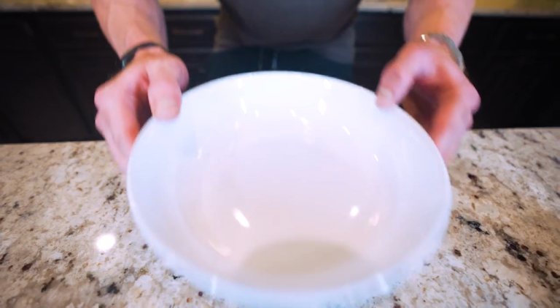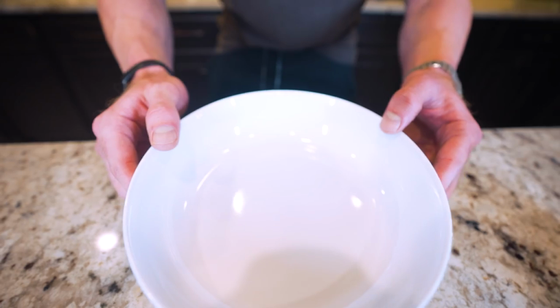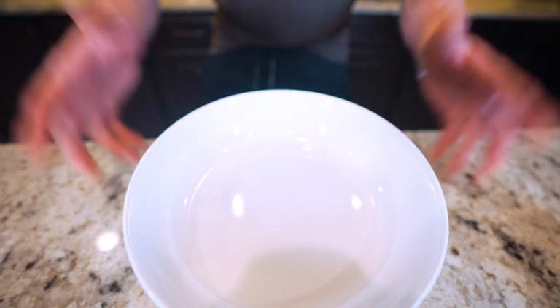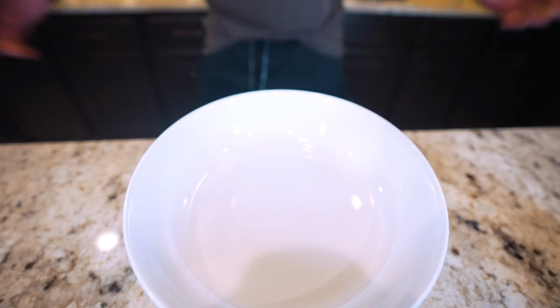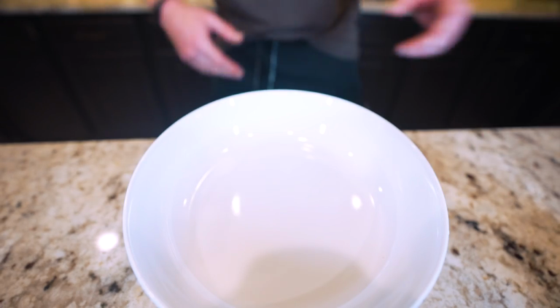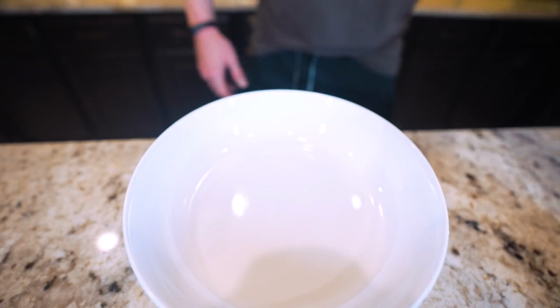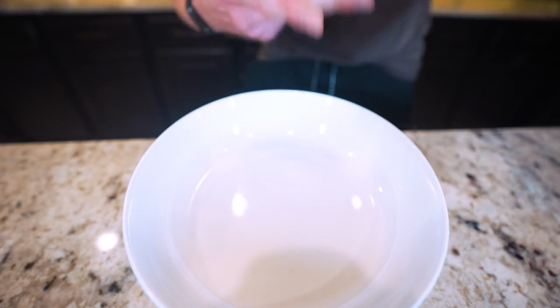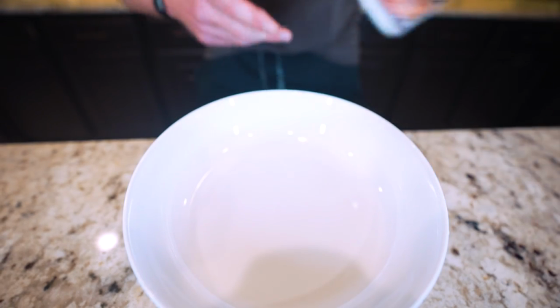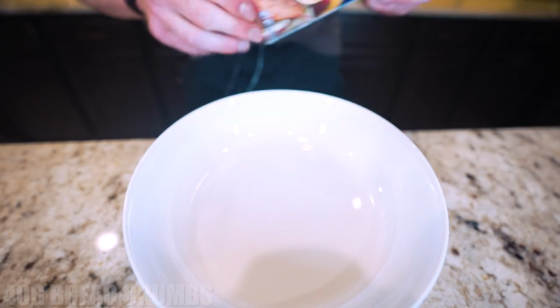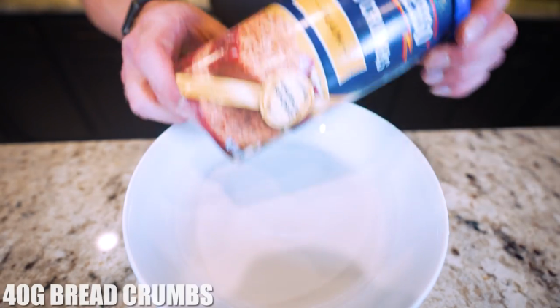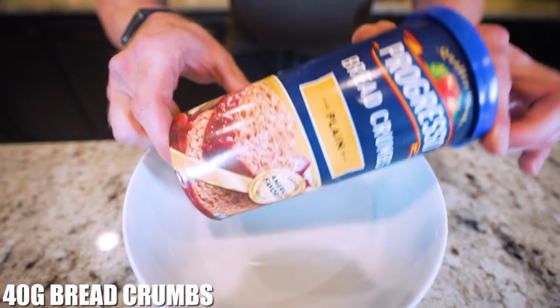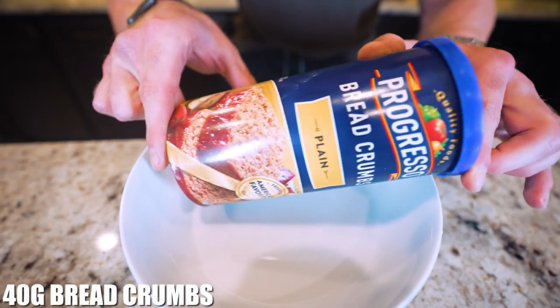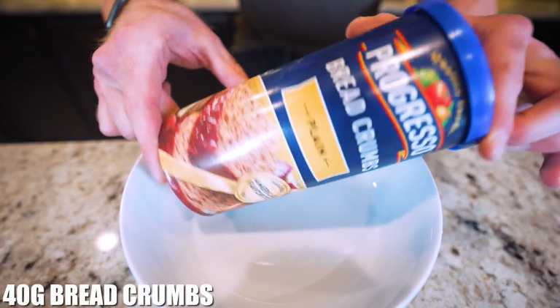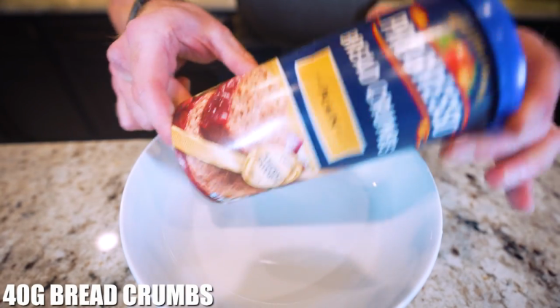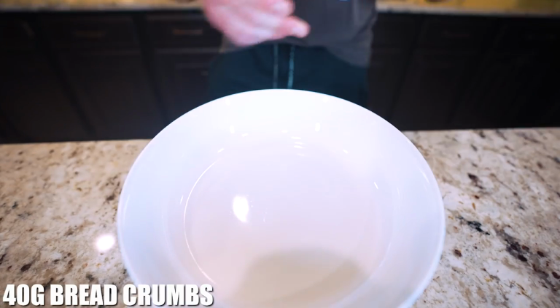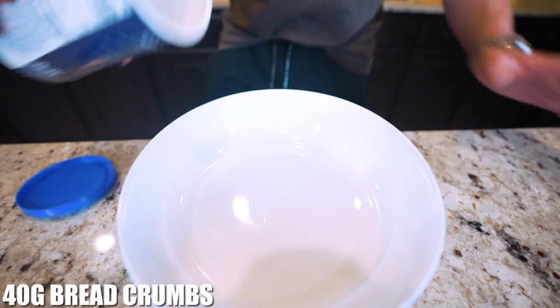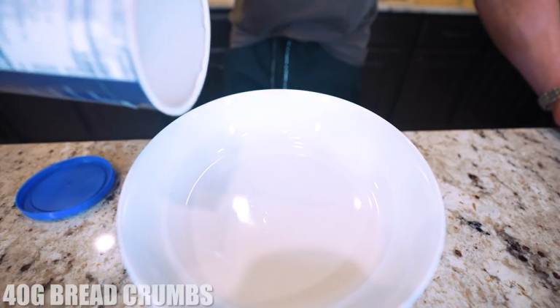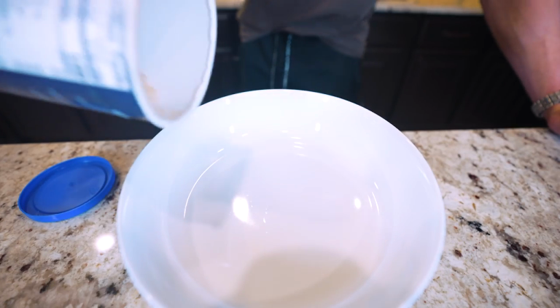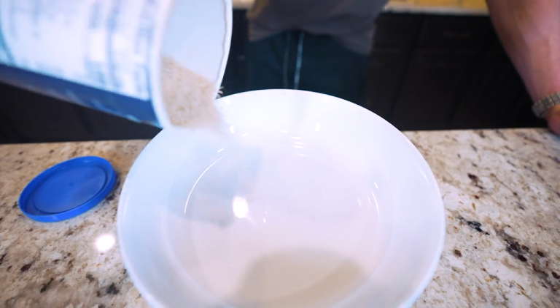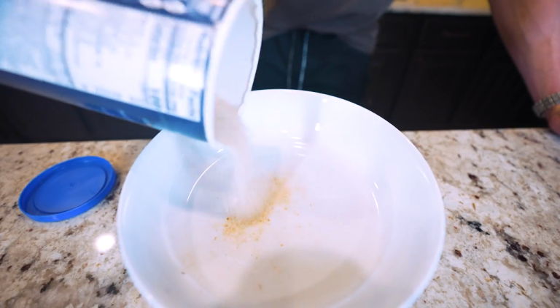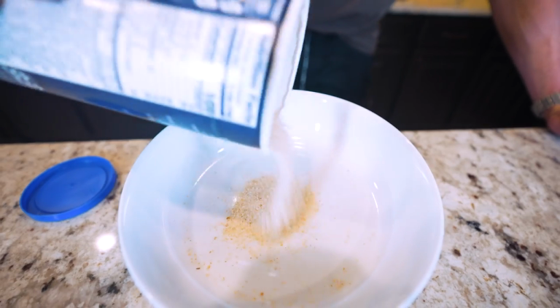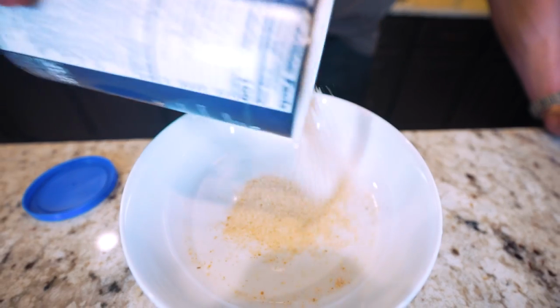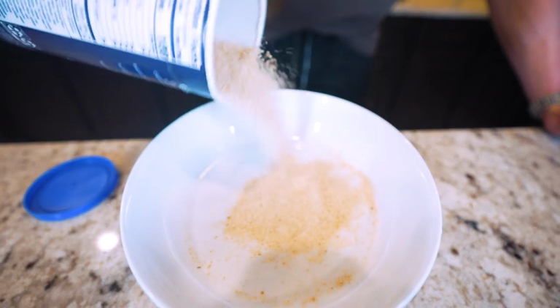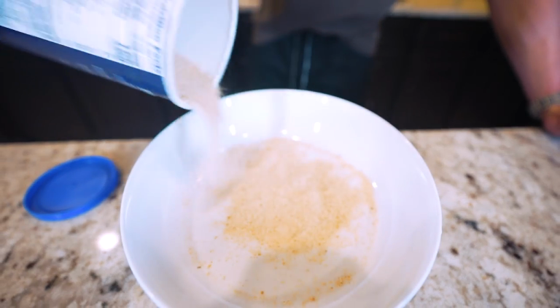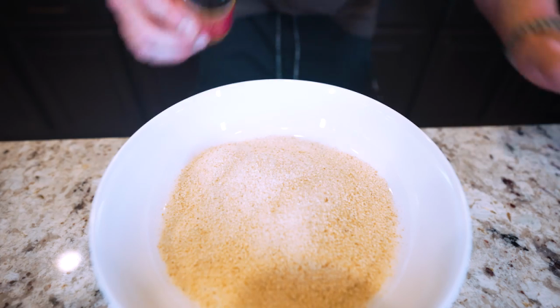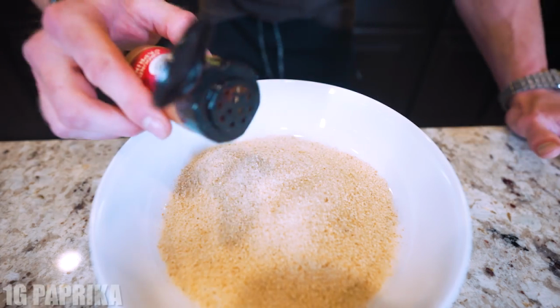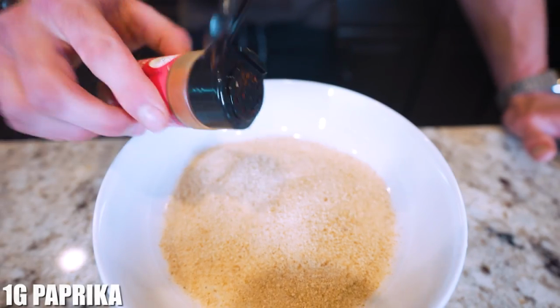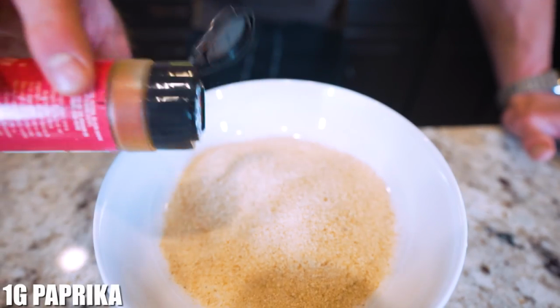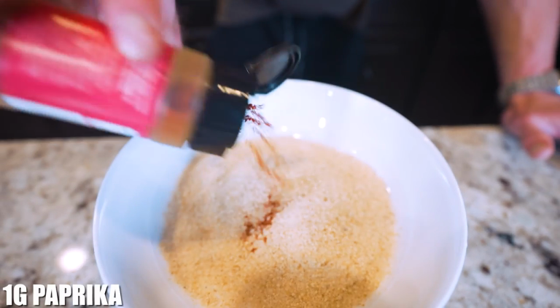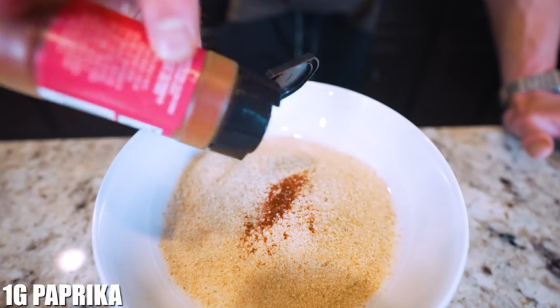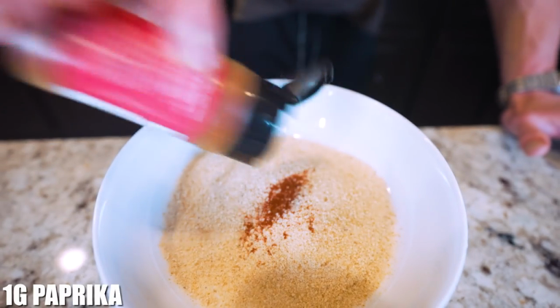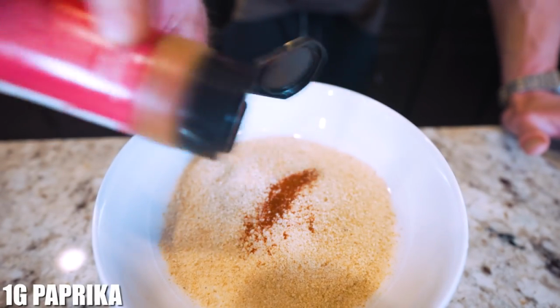Now it's time to get our breading ready. It's very simple — we just need about 40 grams of plain bread crumbs. Put them in a shallow bowl, and after that we just need a gram of paprika.